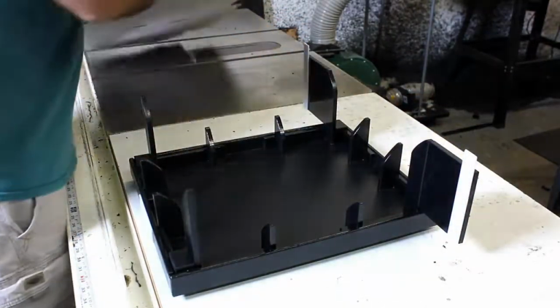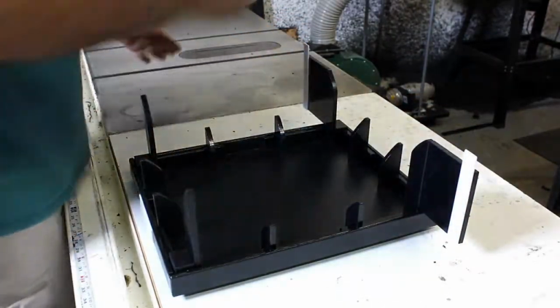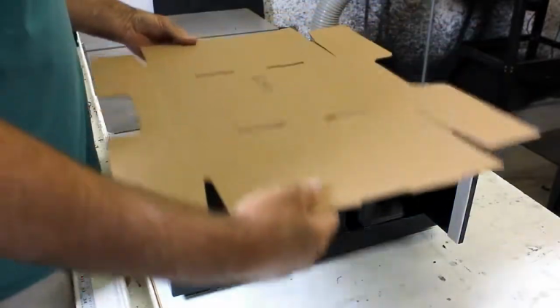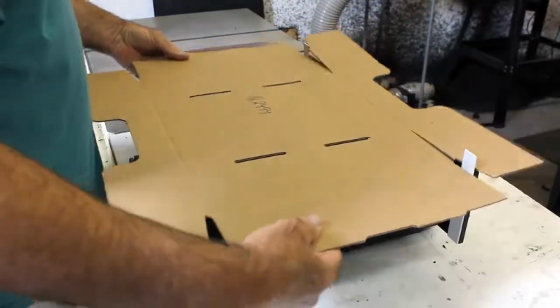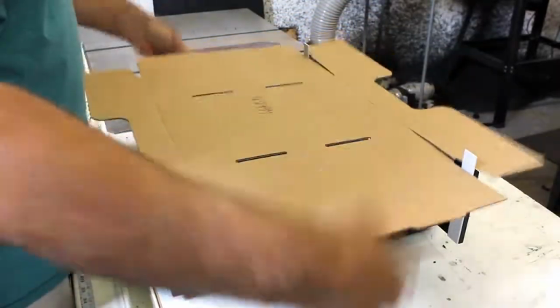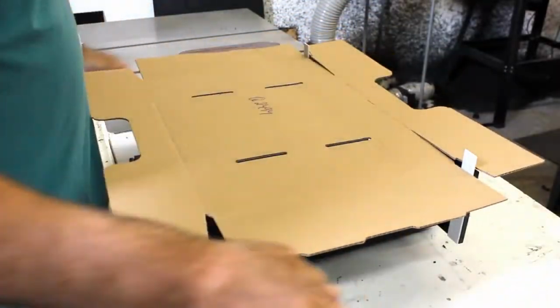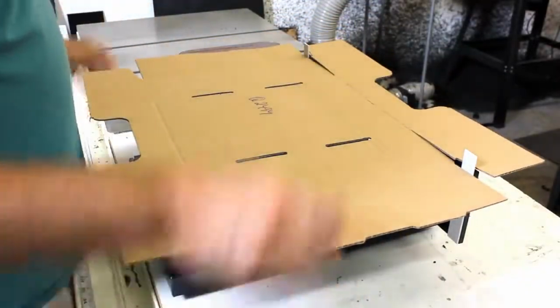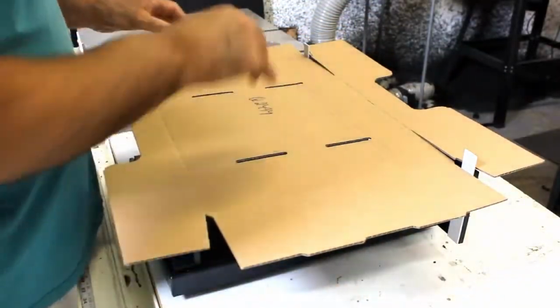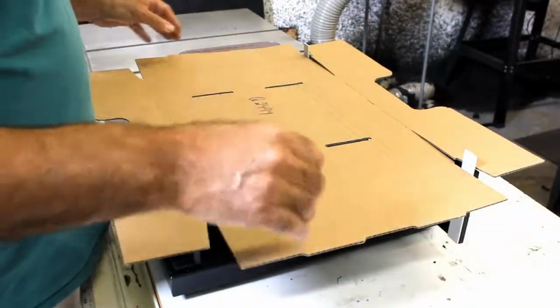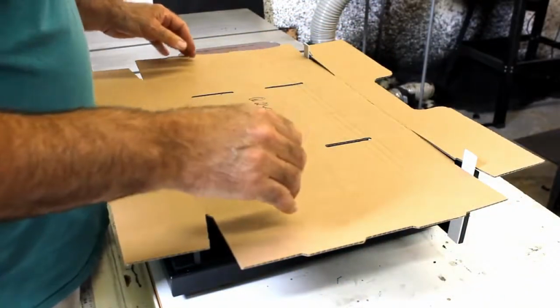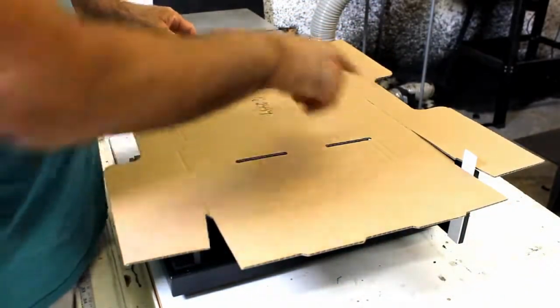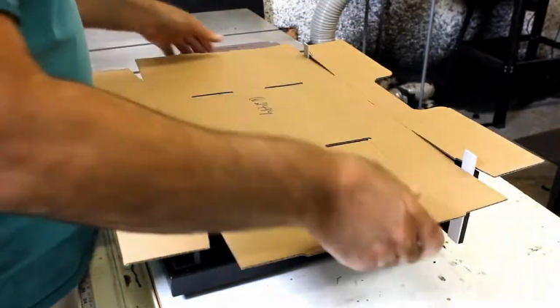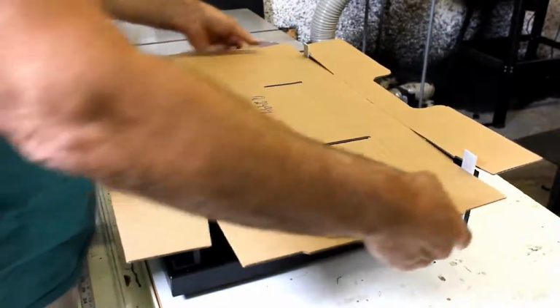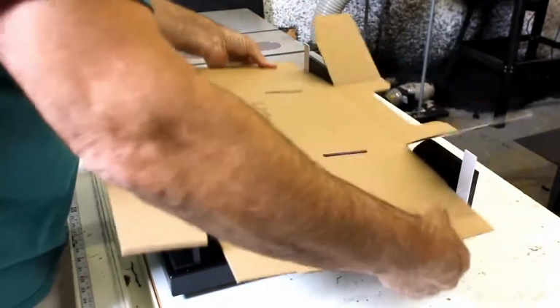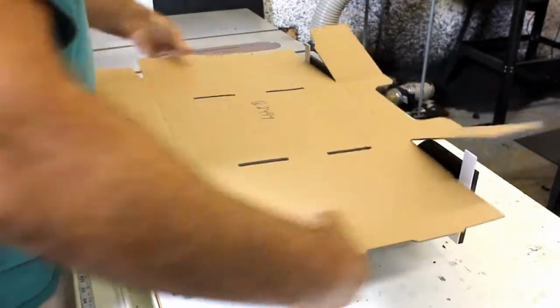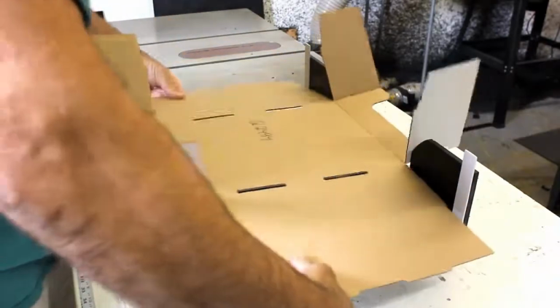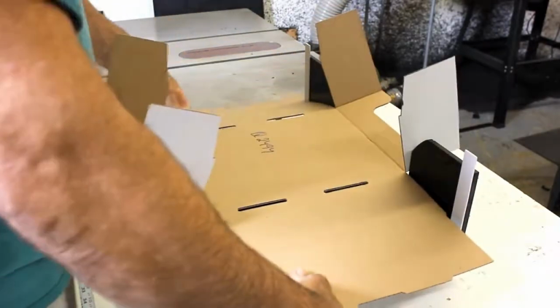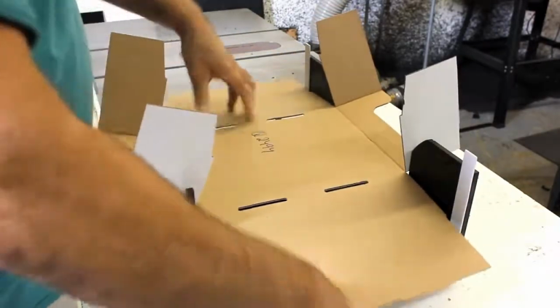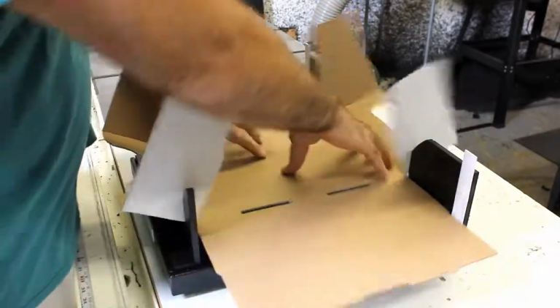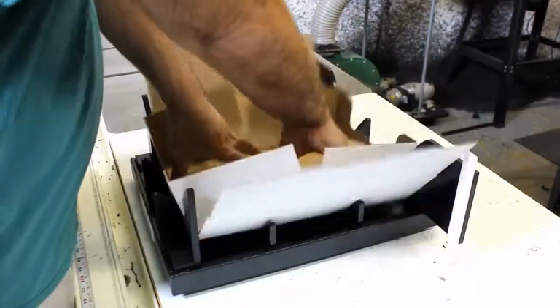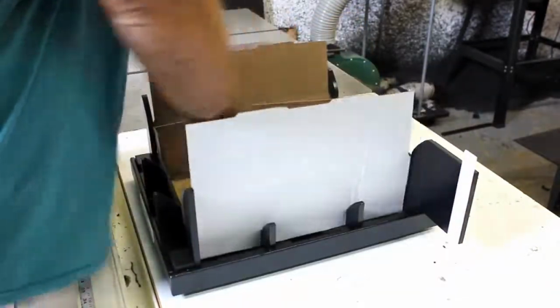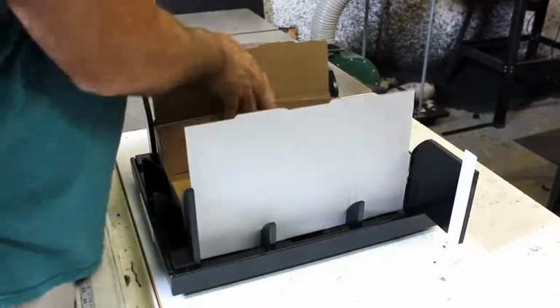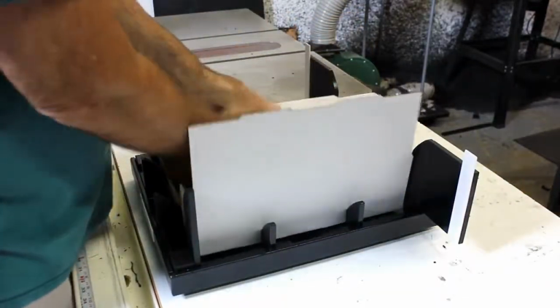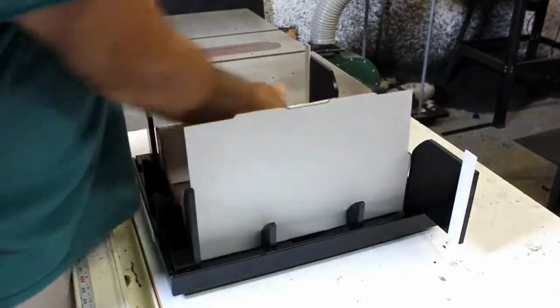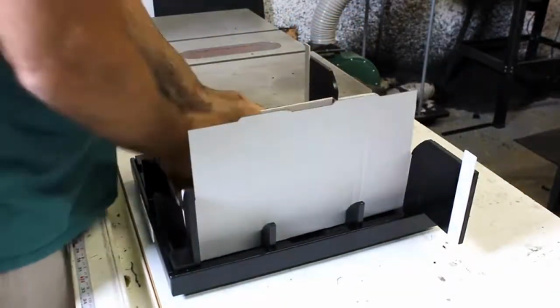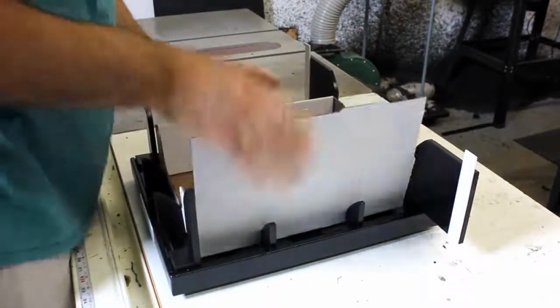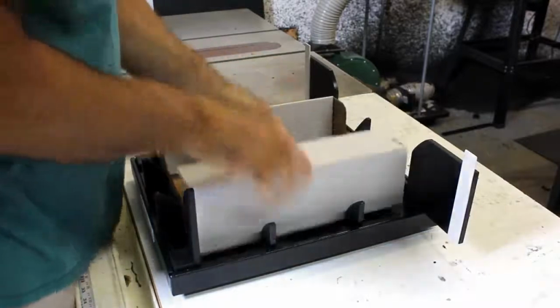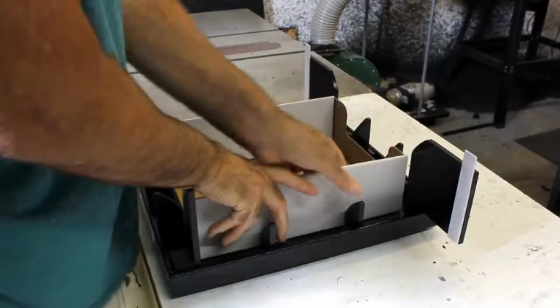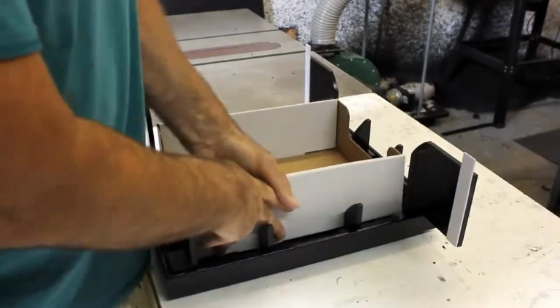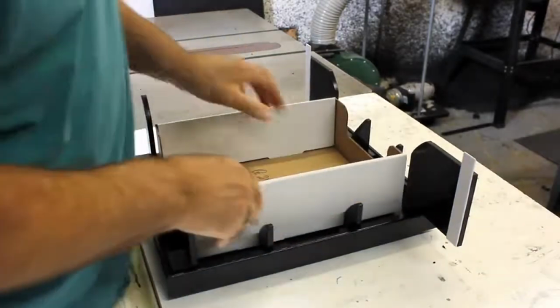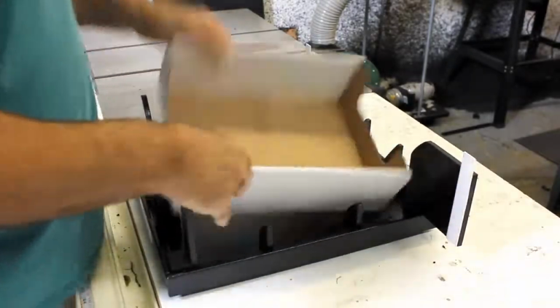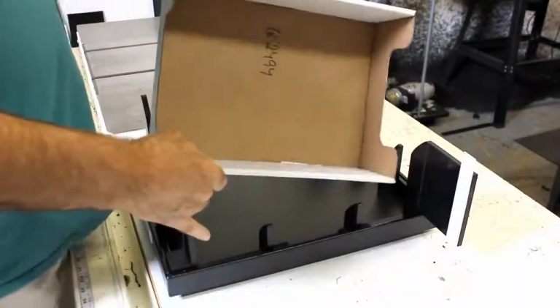Then you're going to go through a two-part process. You're going to set the box and then press it down and make your fold. So we're lined up — go ahead and set the box into the fixture, press it down, make your left fold and your right fold, and you have your box.